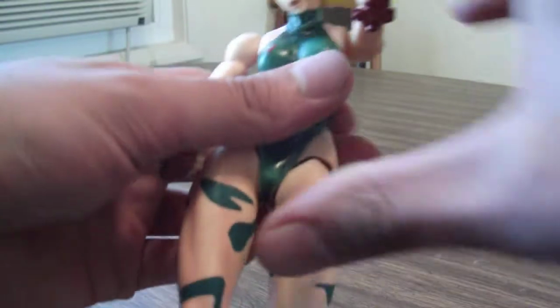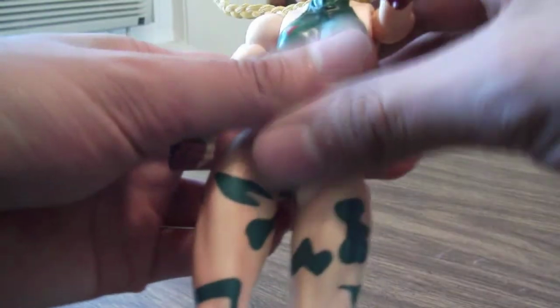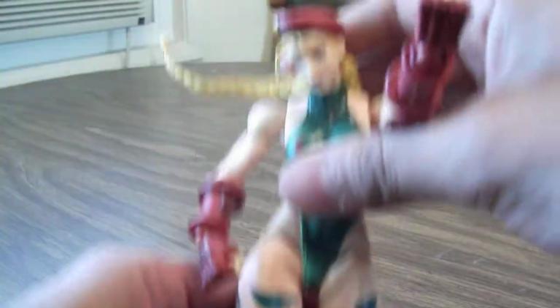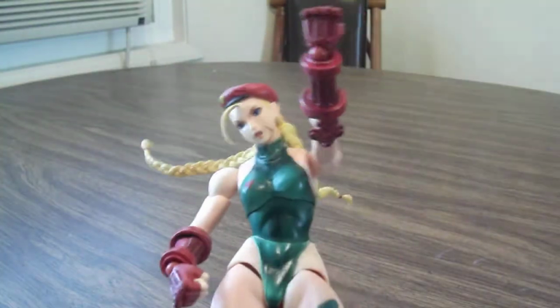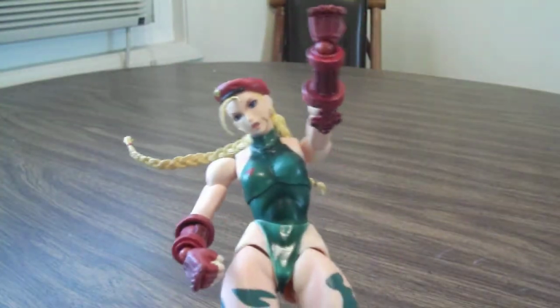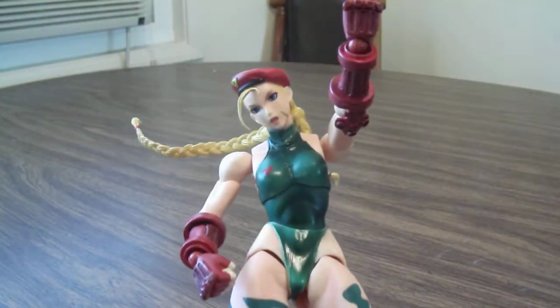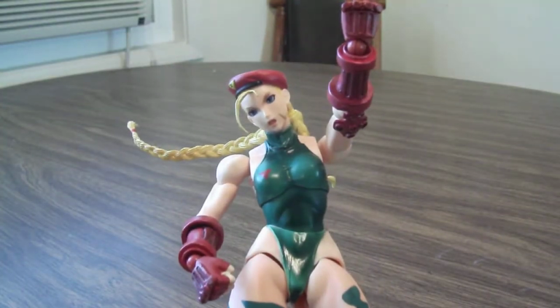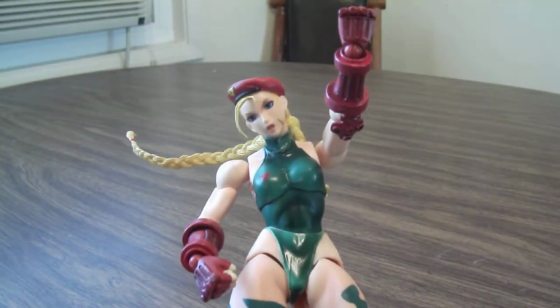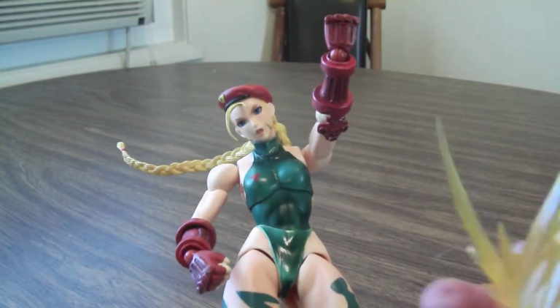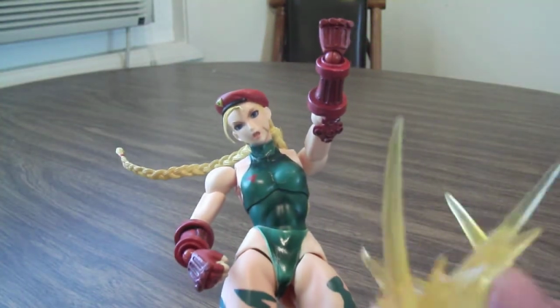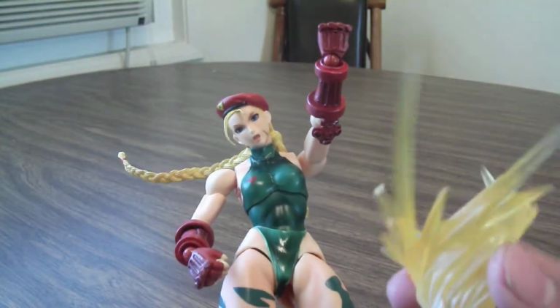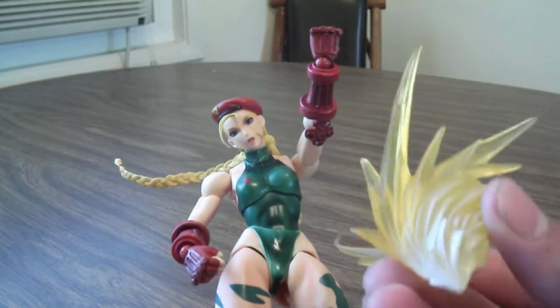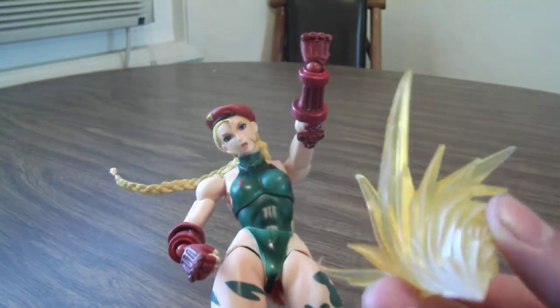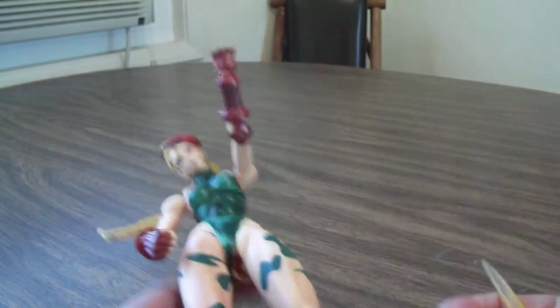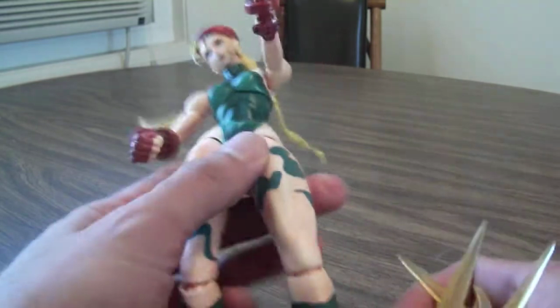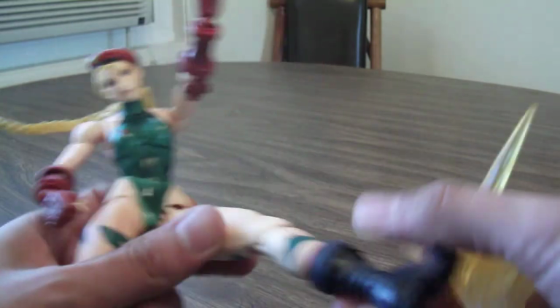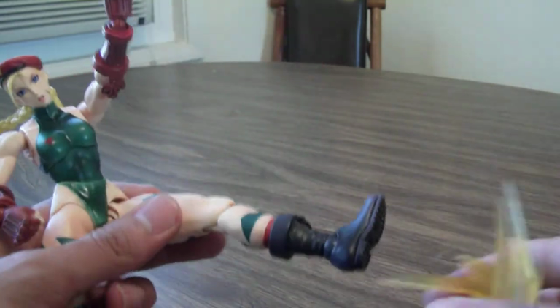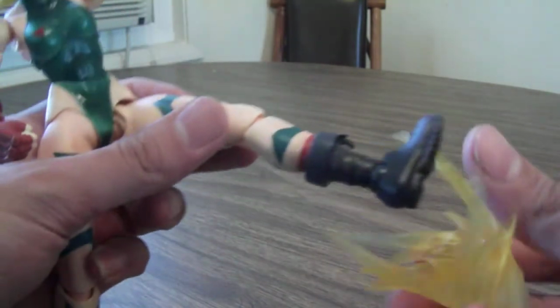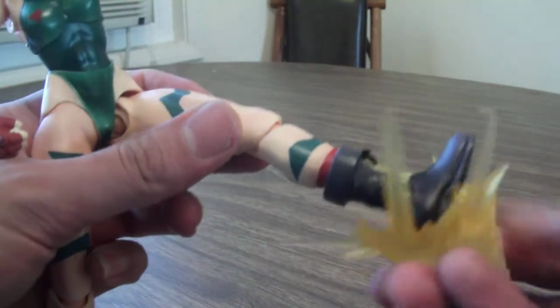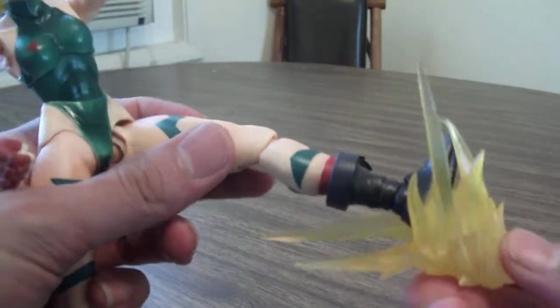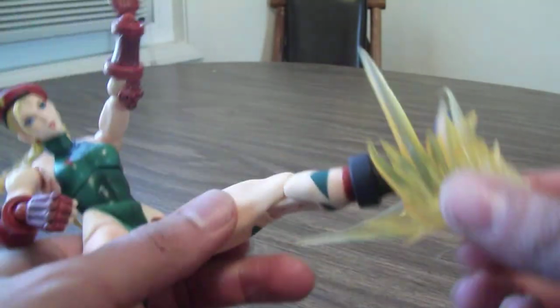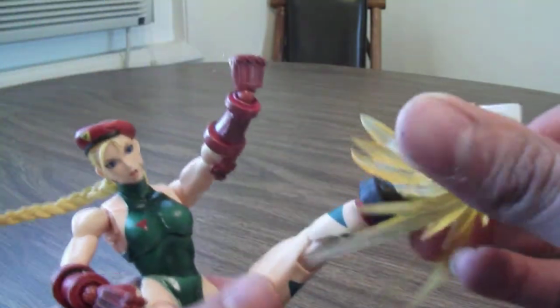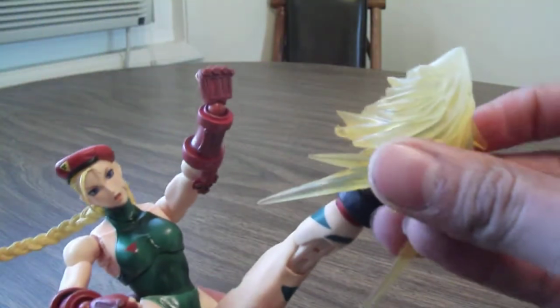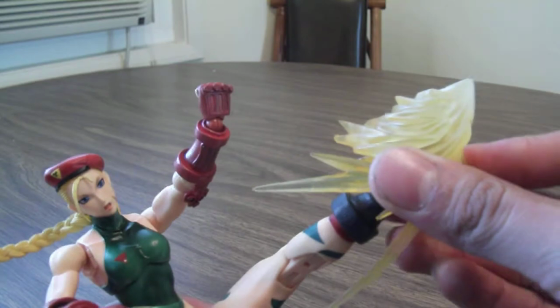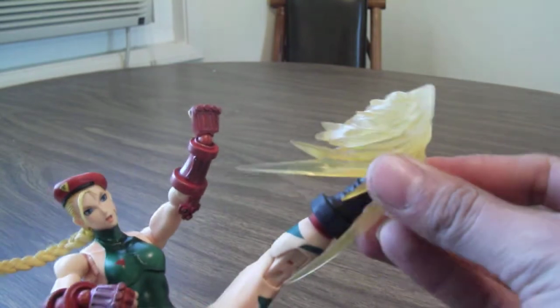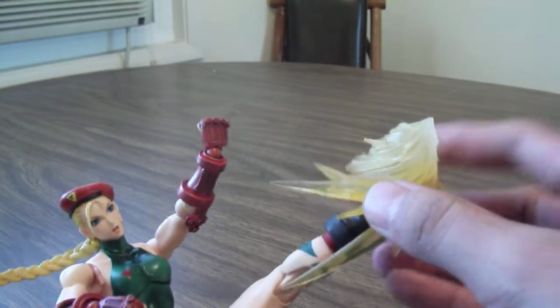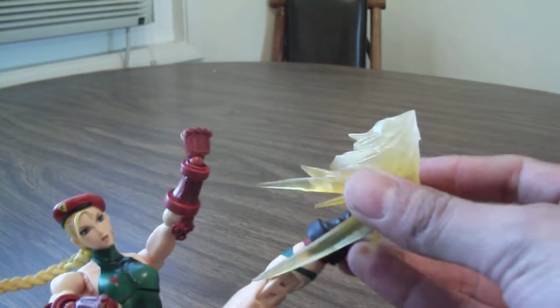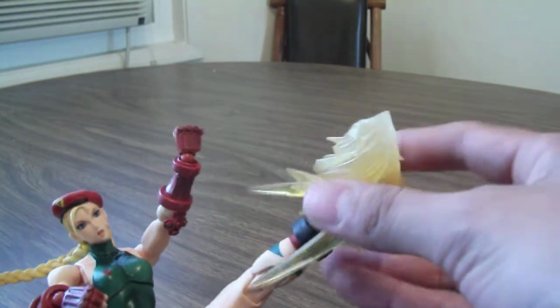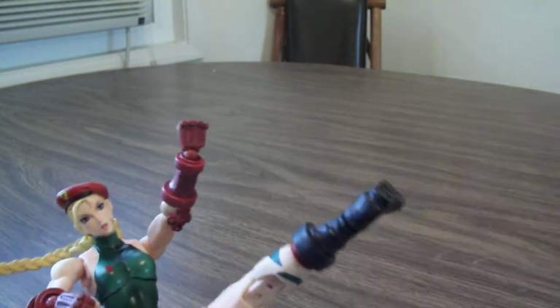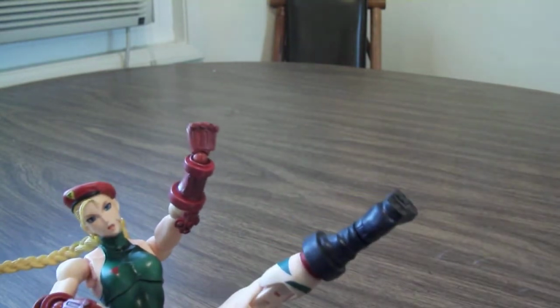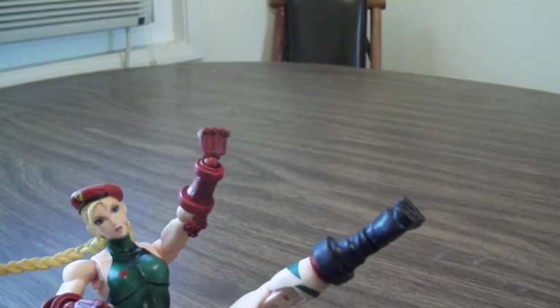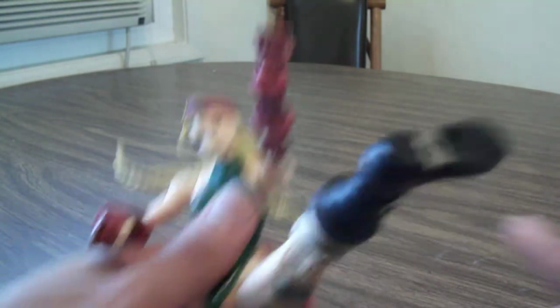She also came with an accessory that goes on her feet for doing the spinning drill kick move. I think that was kind of cool — a neat little accessory to throw in there.